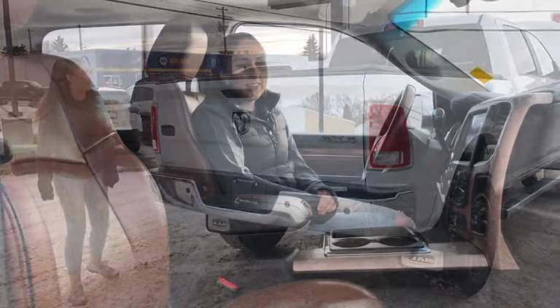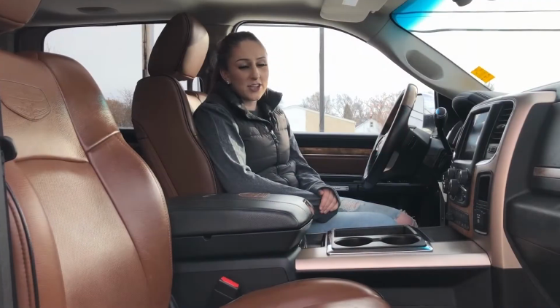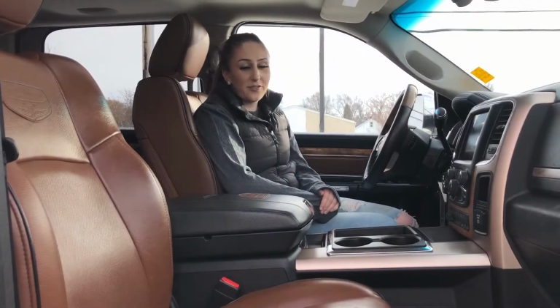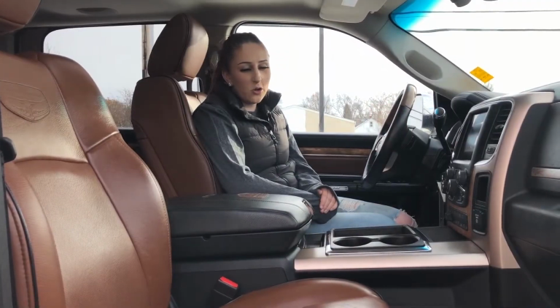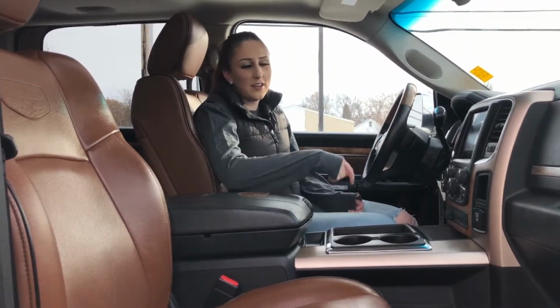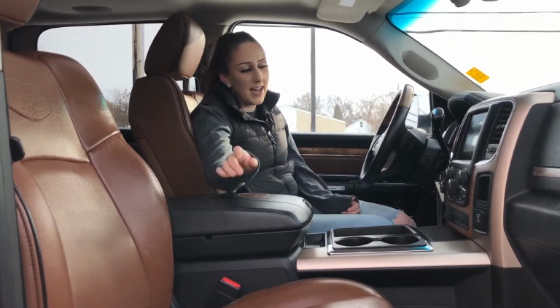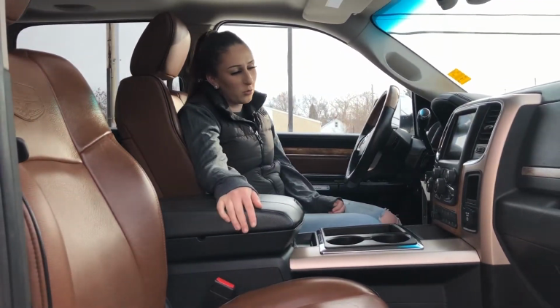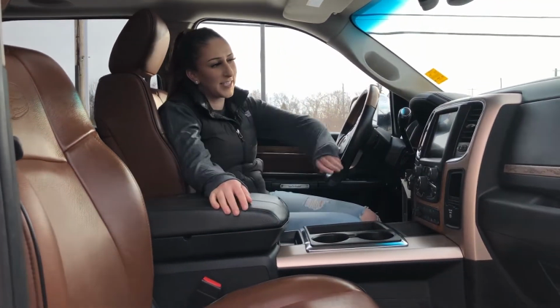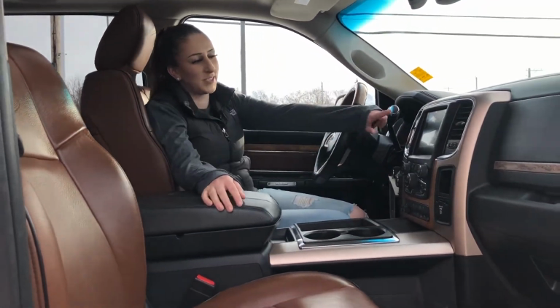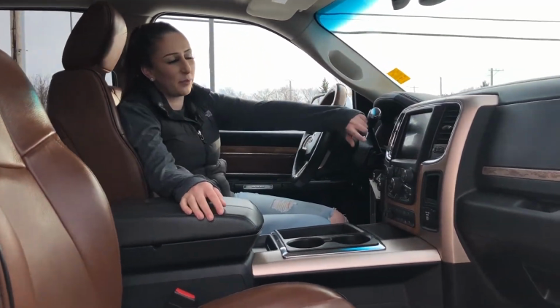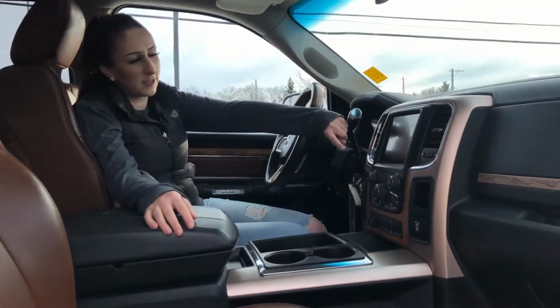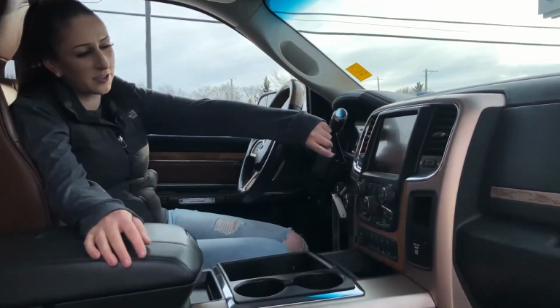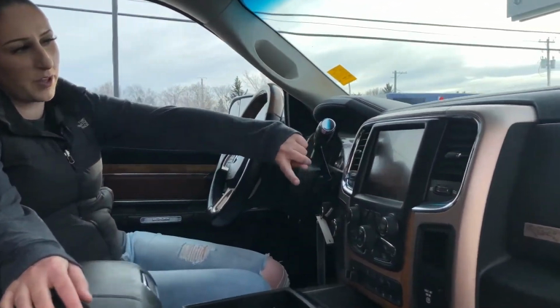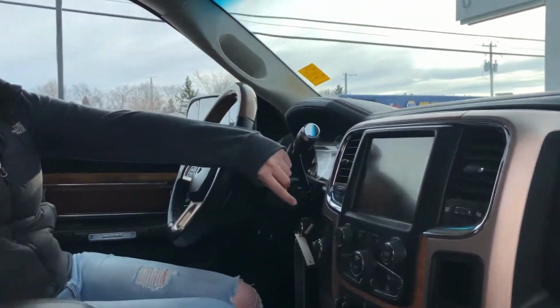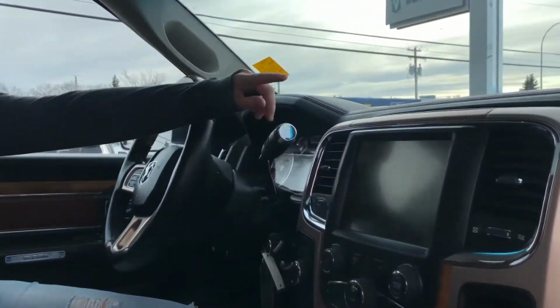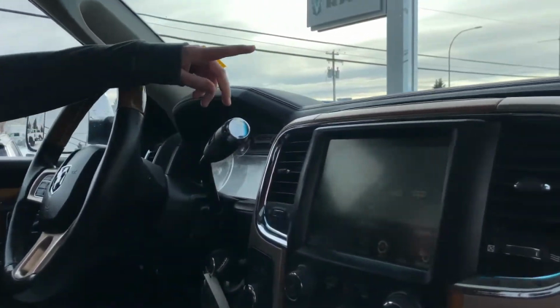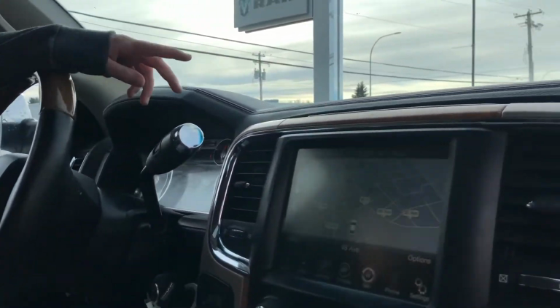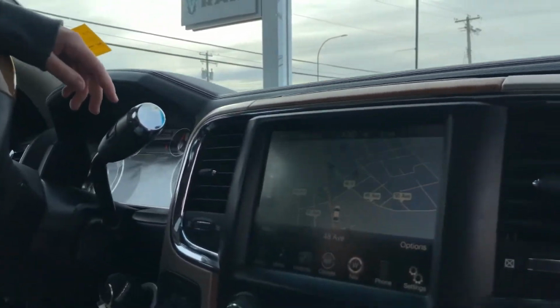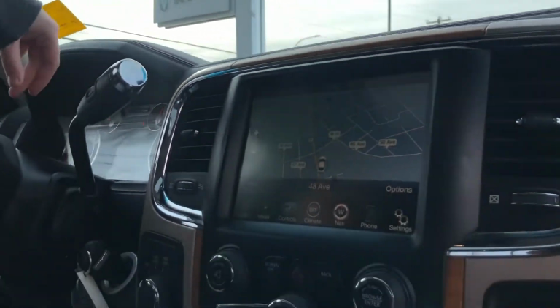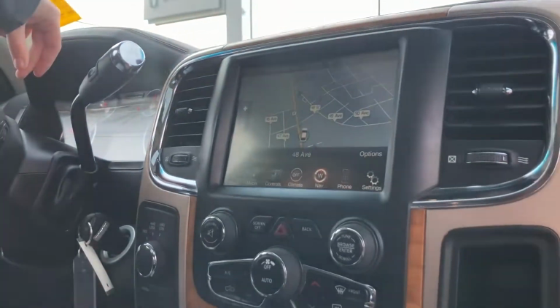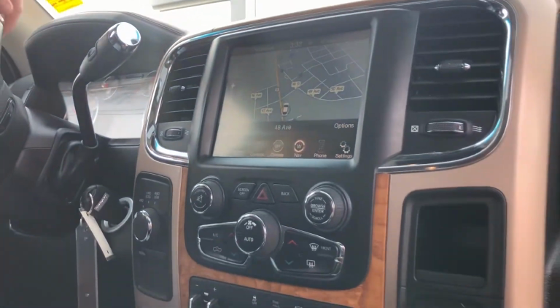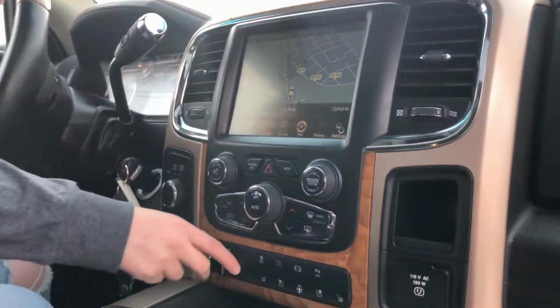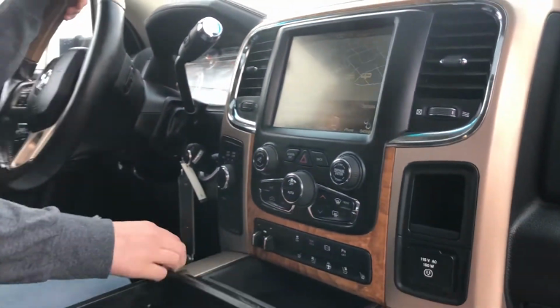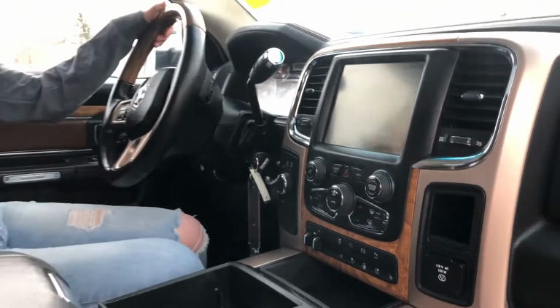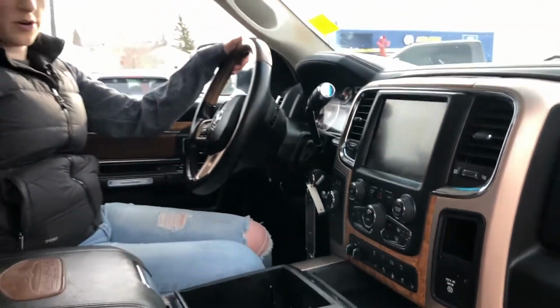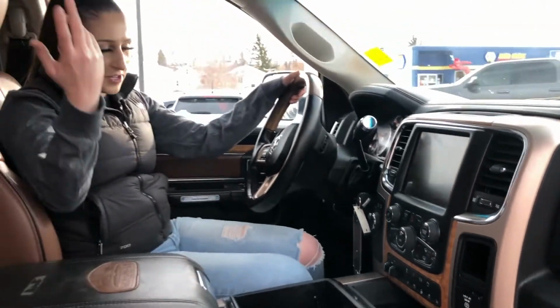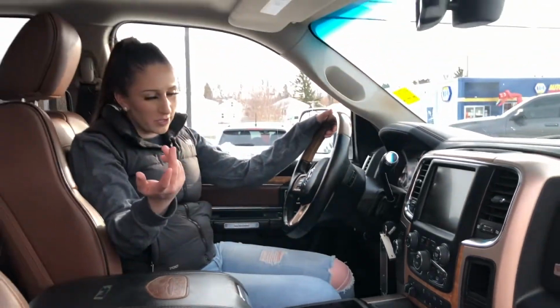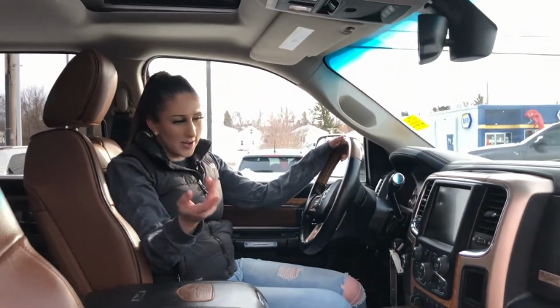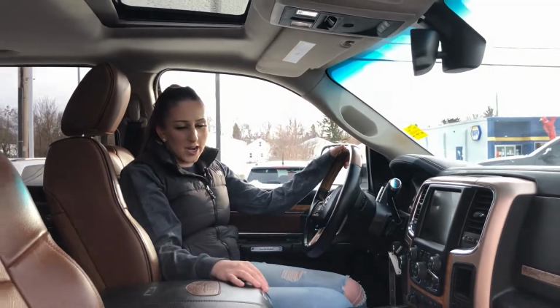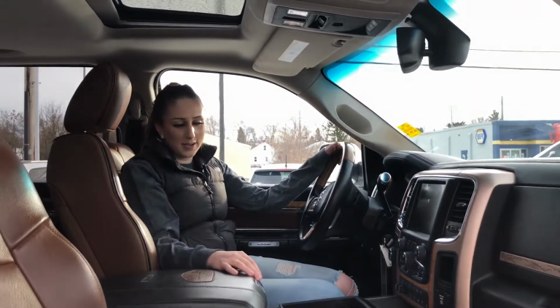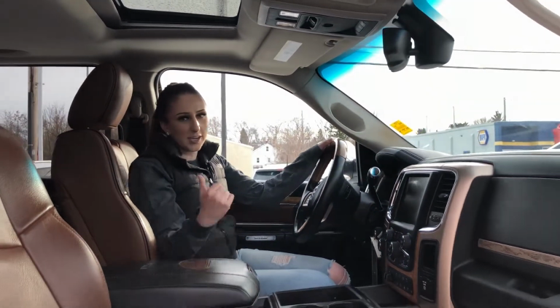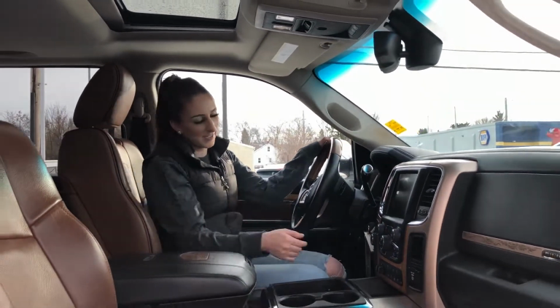Inside the truck, it is fully loaded. You have heated and cooled seats as well as an 8.4 inch screen with nav, and then of course your Alpine sound system, trailer brake controller, sunroof — everything you could really want in a truck. But we're going to go check out the back seat.